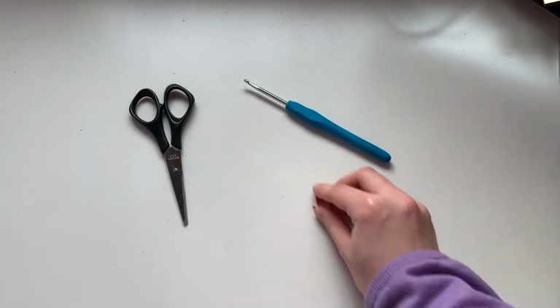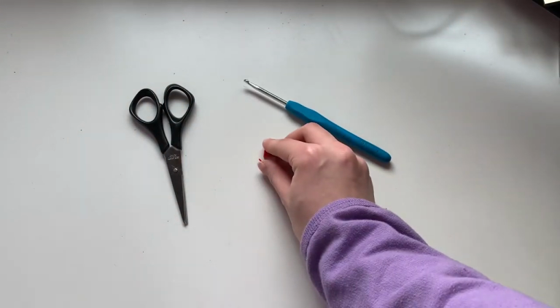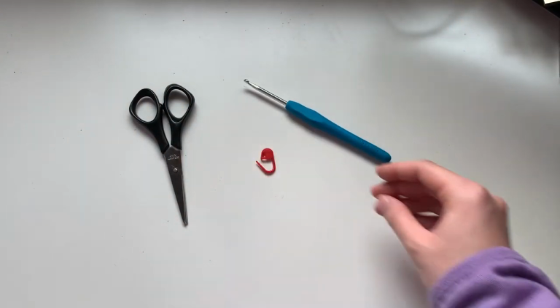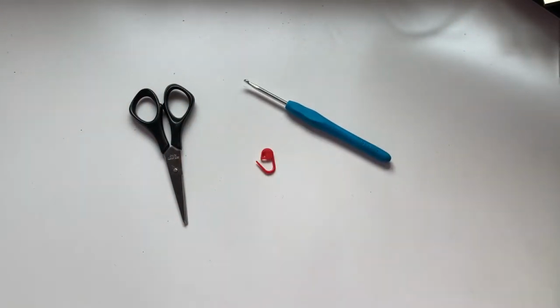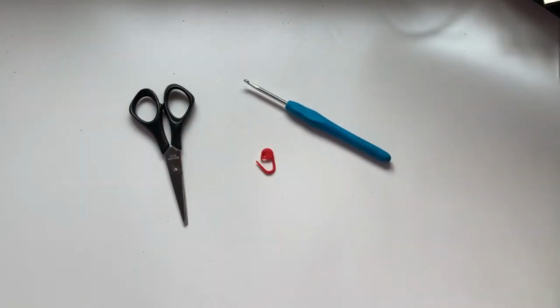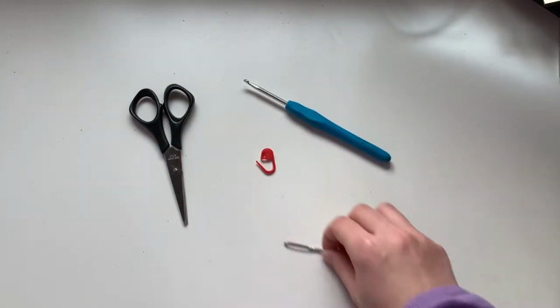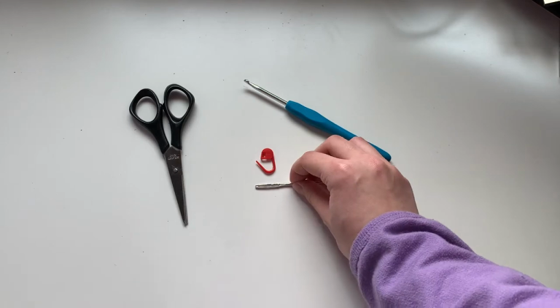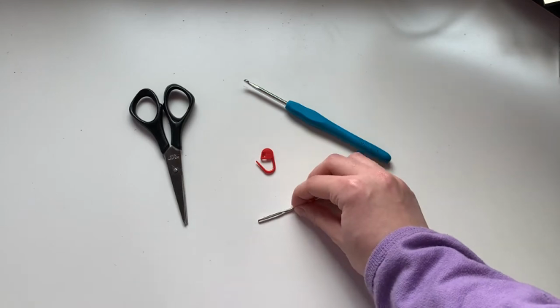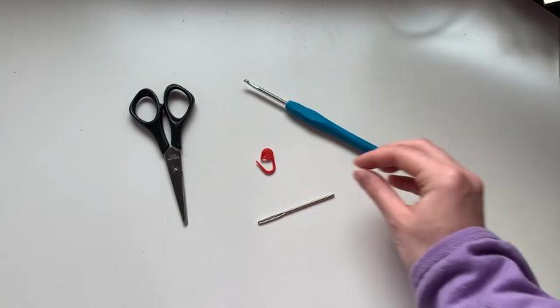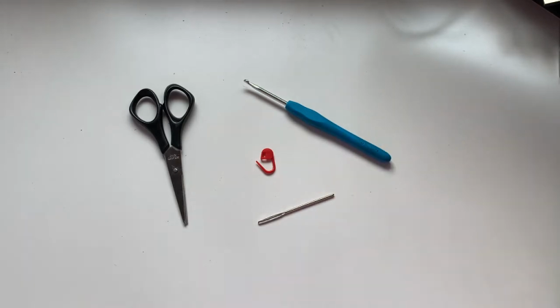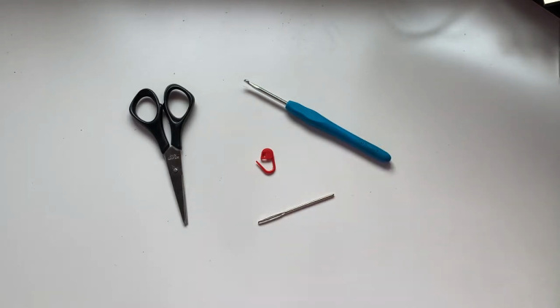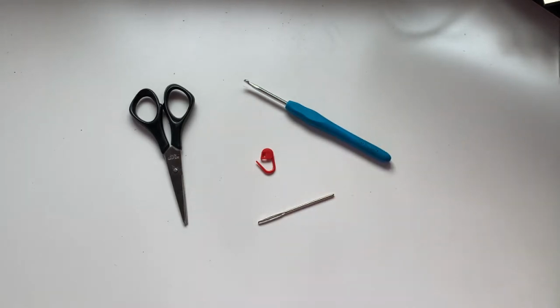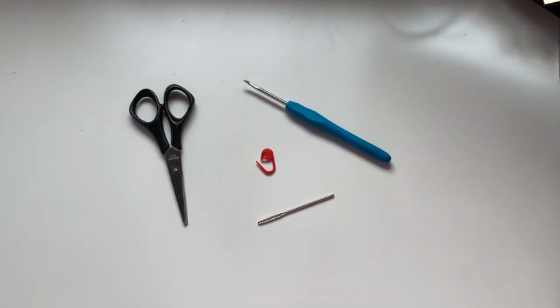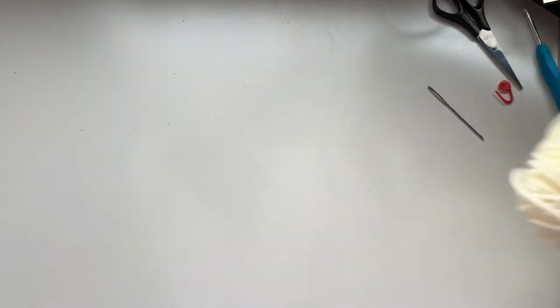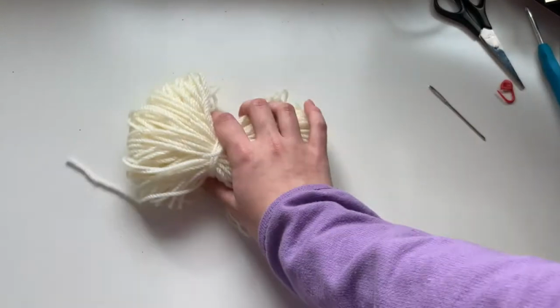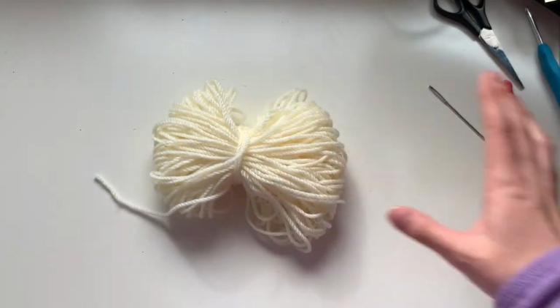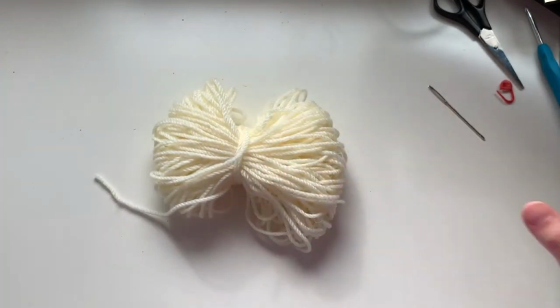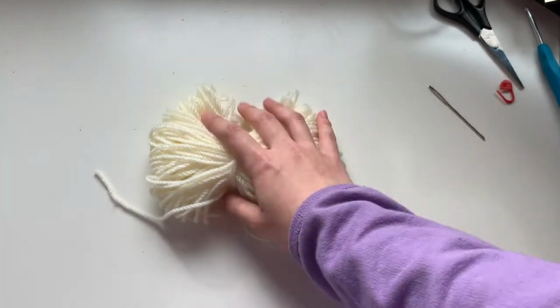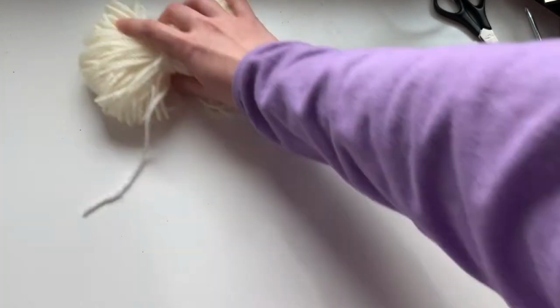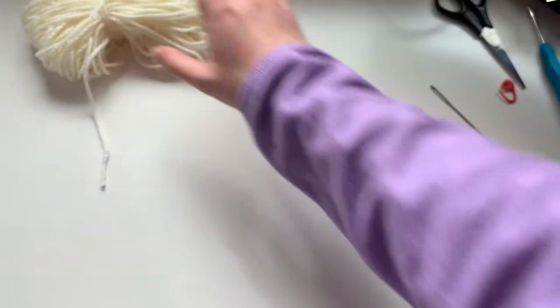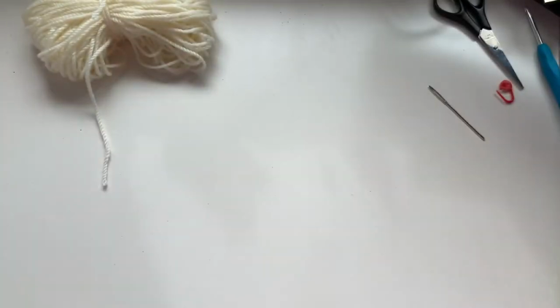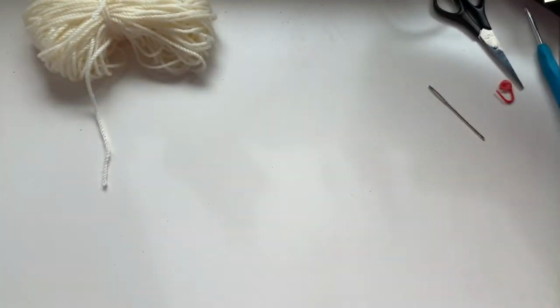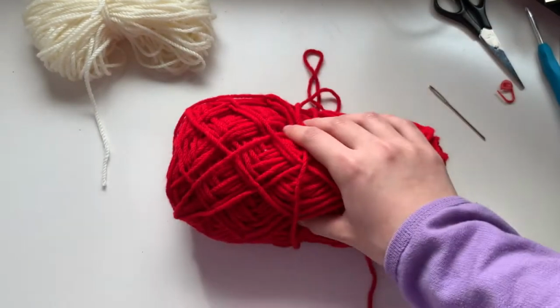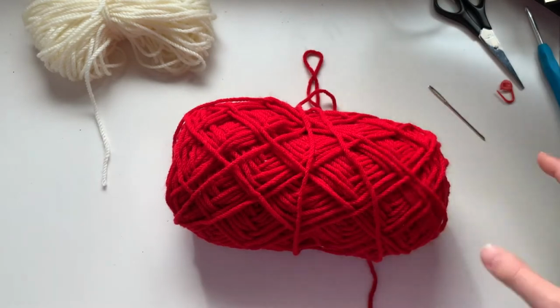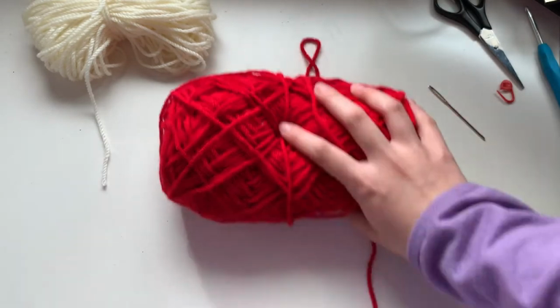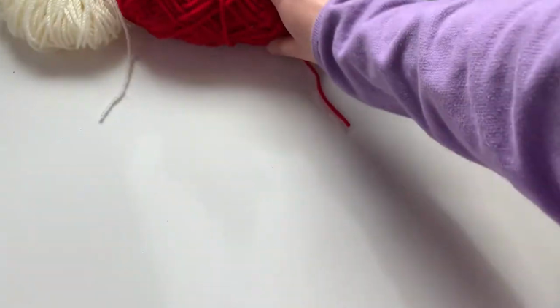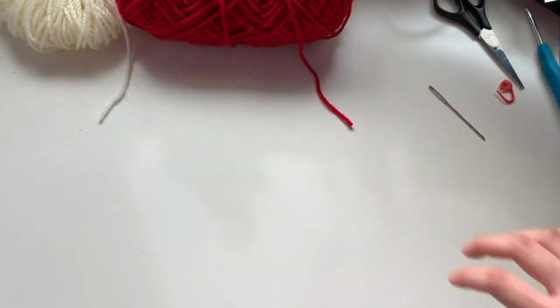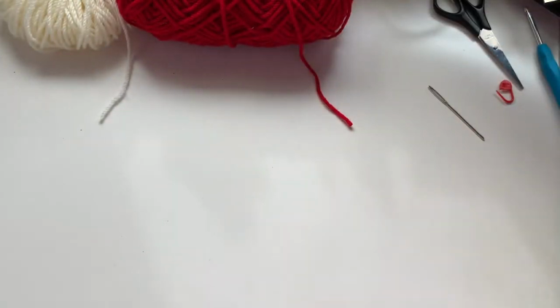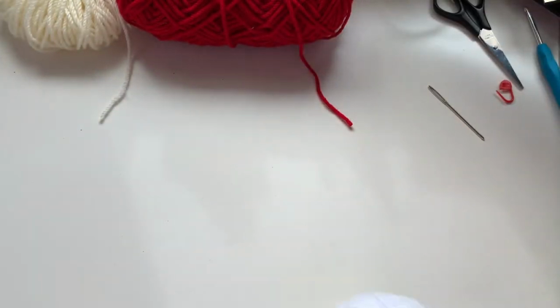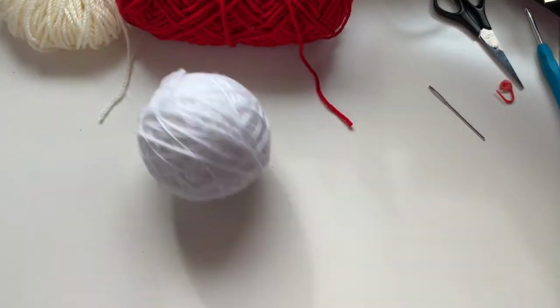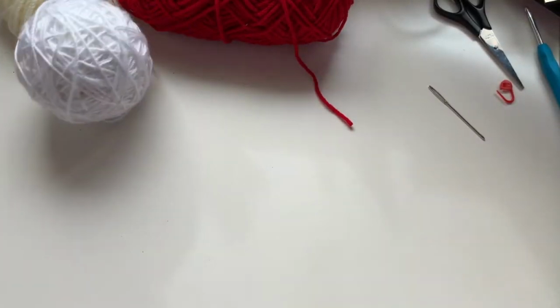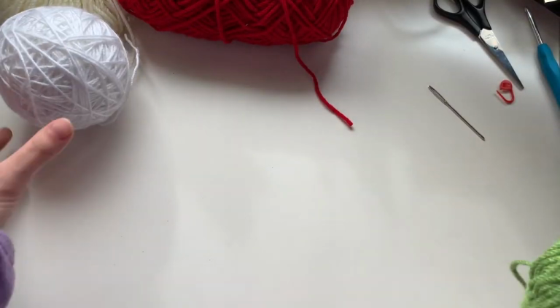The supplies you will need are scissors, a 4mm crochet hook, a stitch marker, and a darning needle, along with cream, red, green, and white yarn in medium weight.